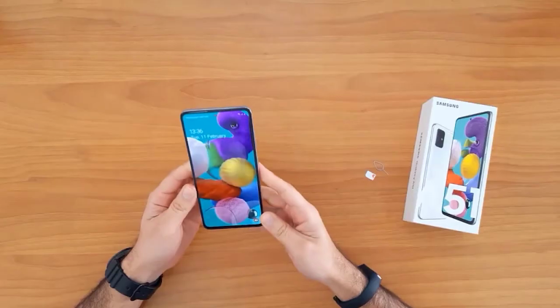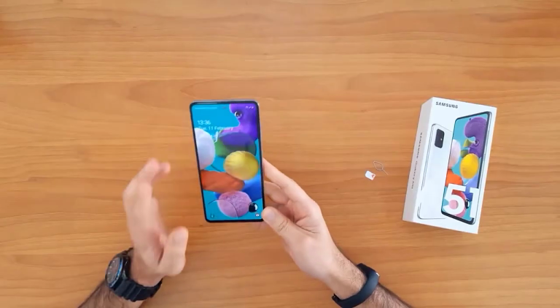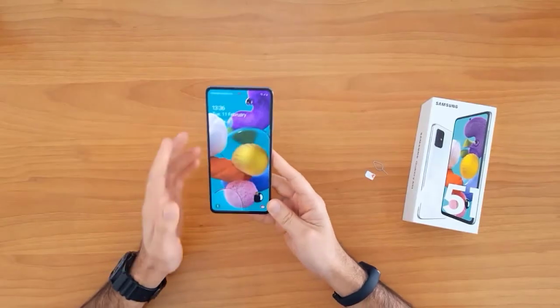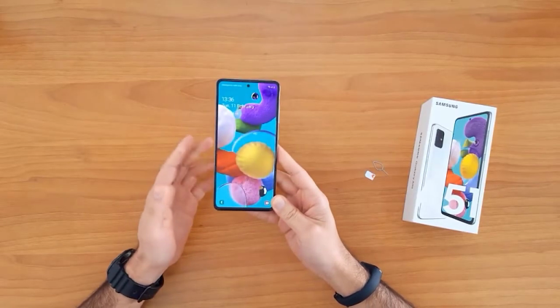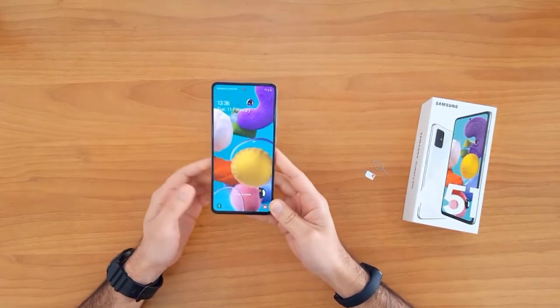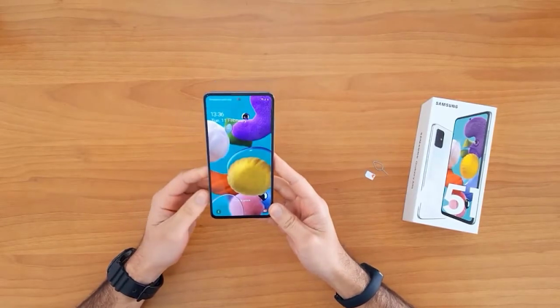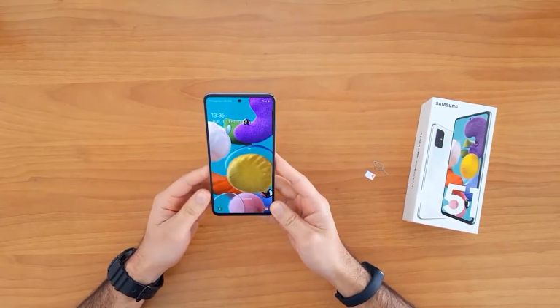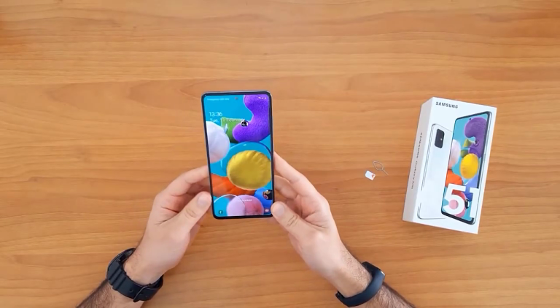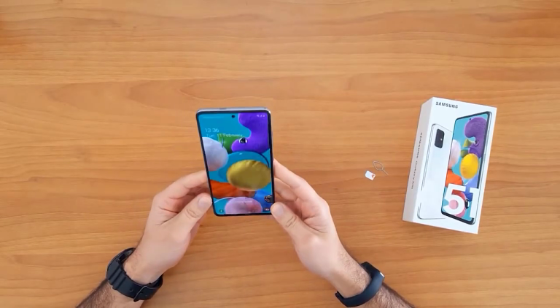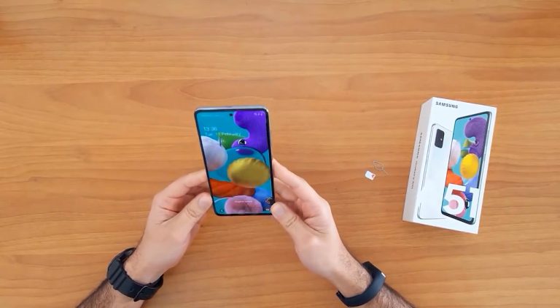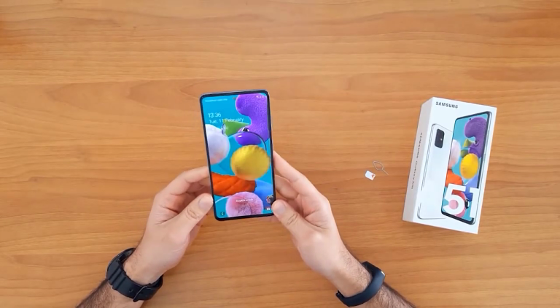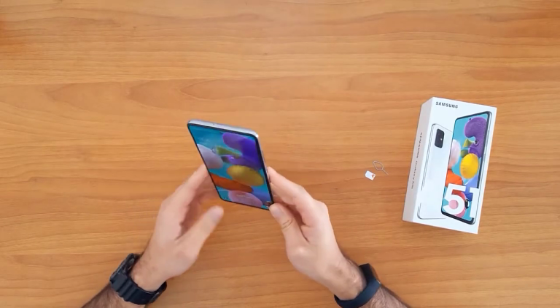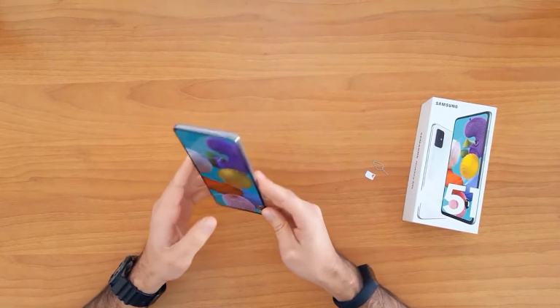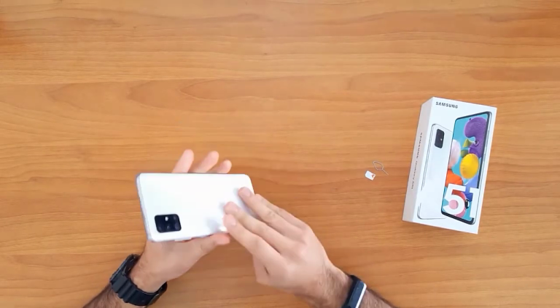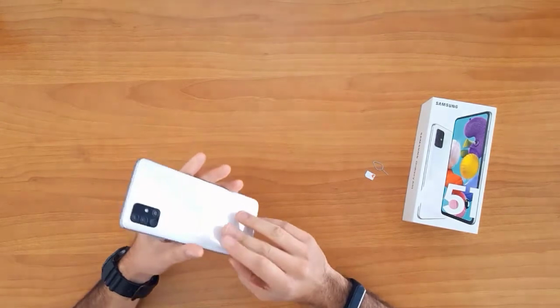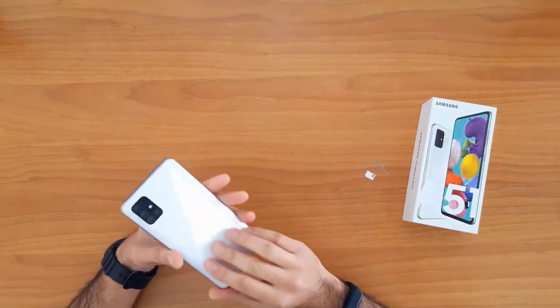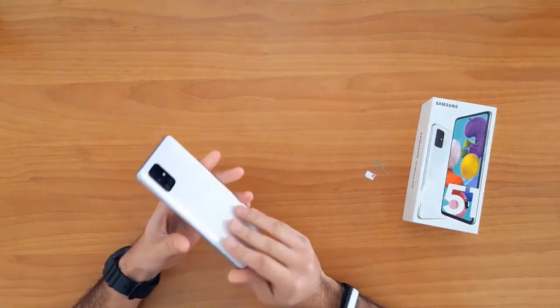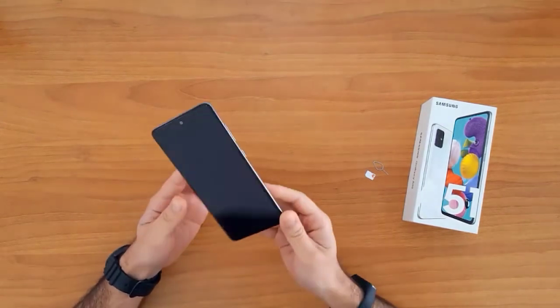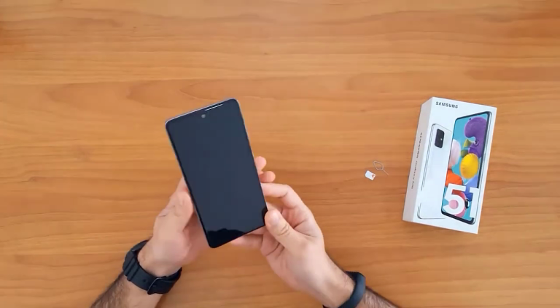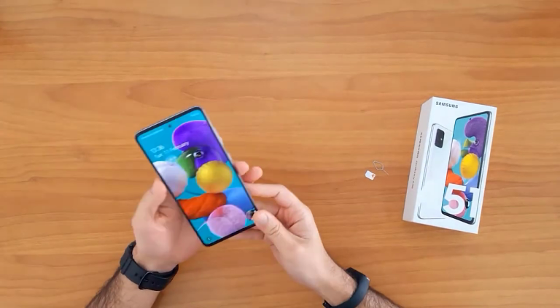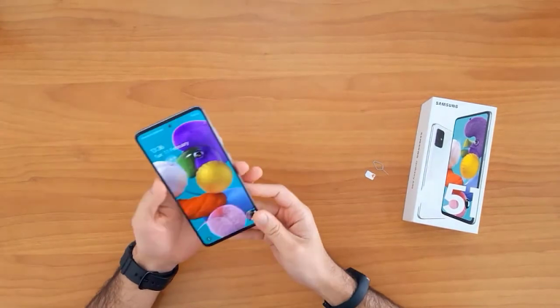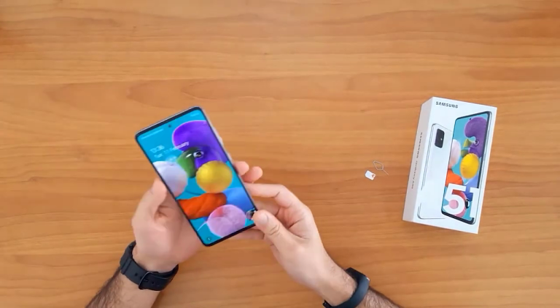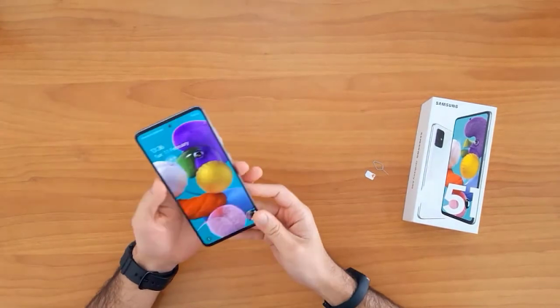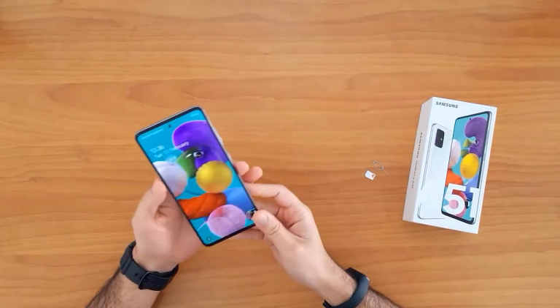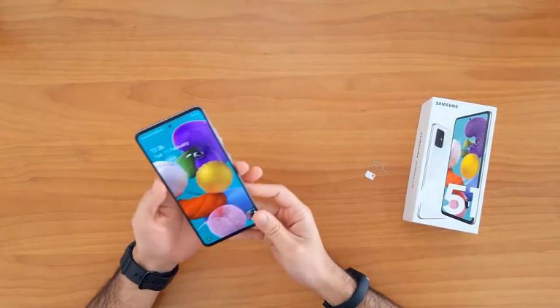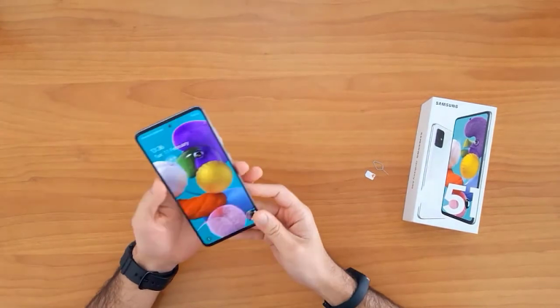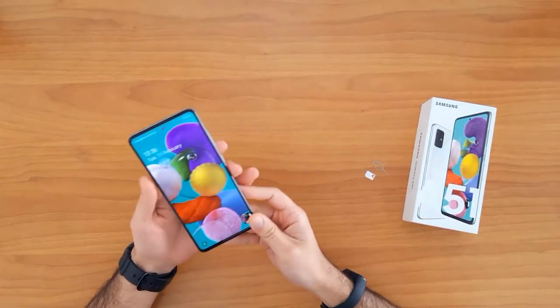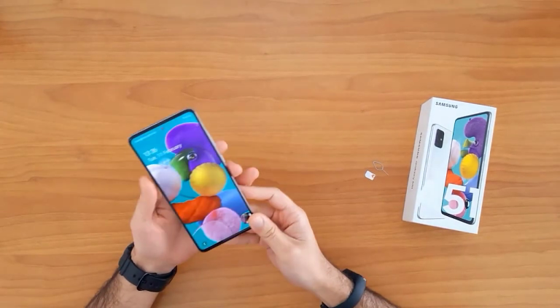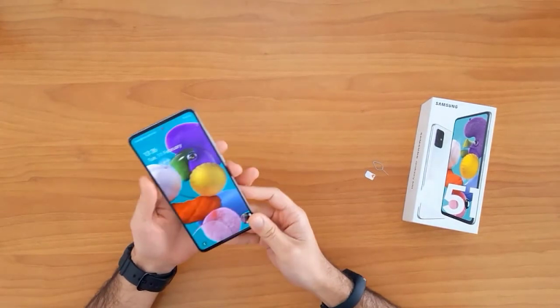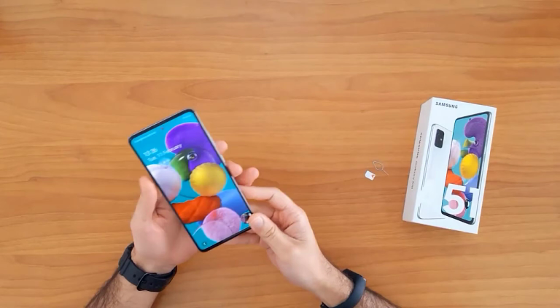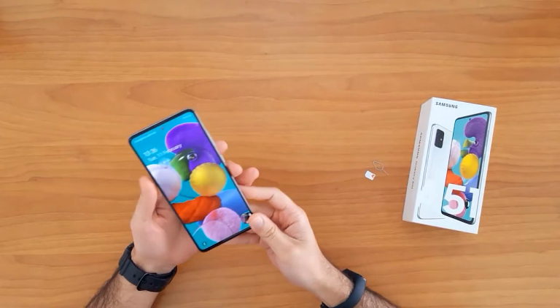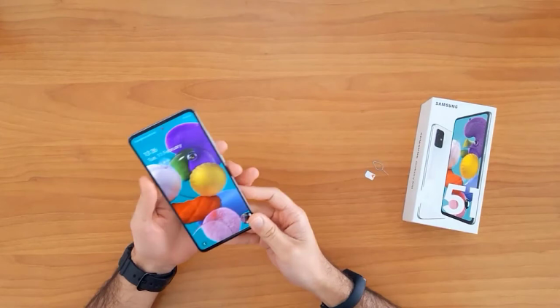What's up guys, in this short video I'm gonna show you how to SIM unlock the Samsung Galaxy A51. This guide is also suitable for unlocking the new Samsung Galaxy A21, A31, A41, and the Galaxy A71.